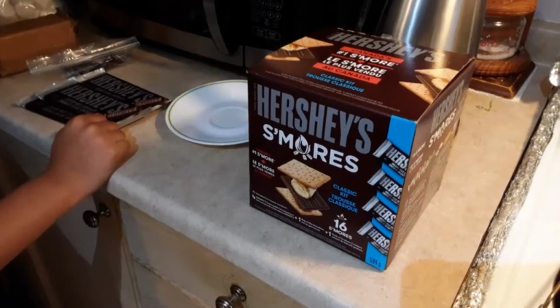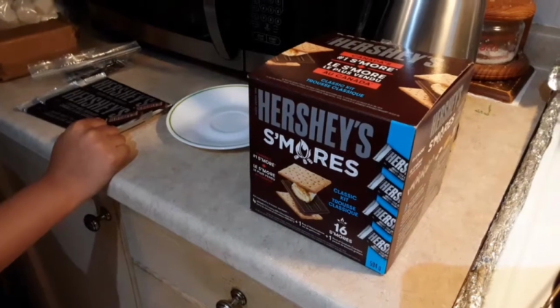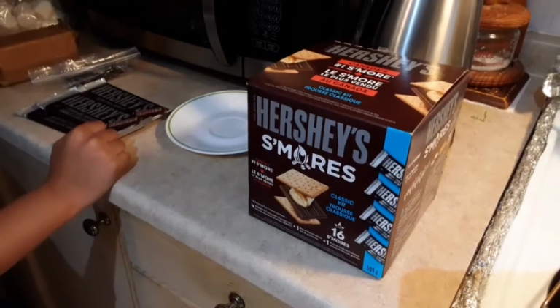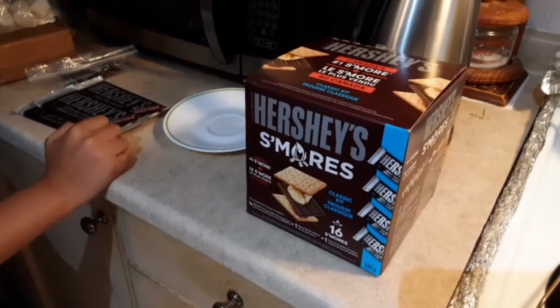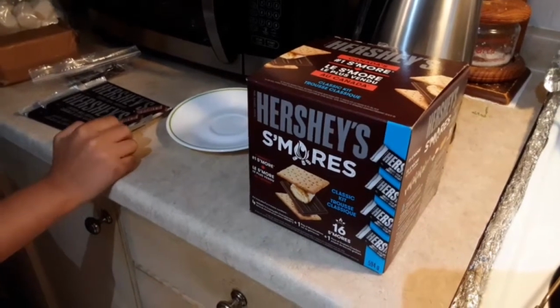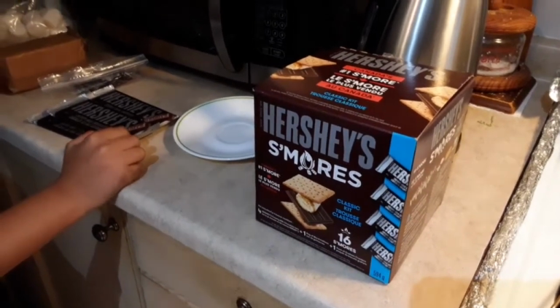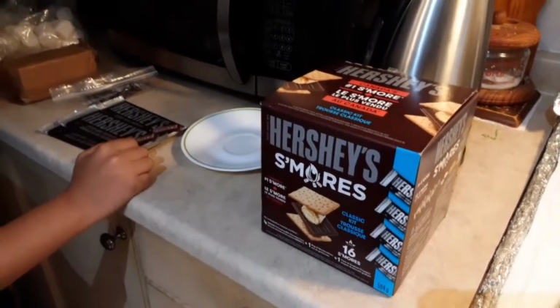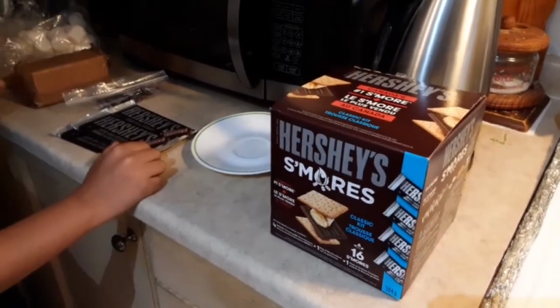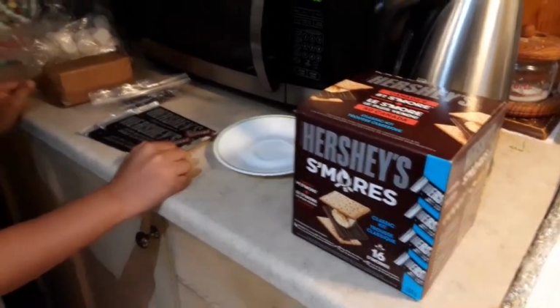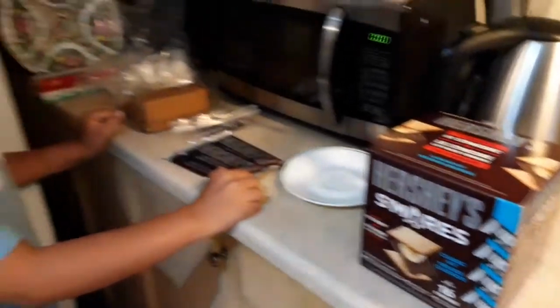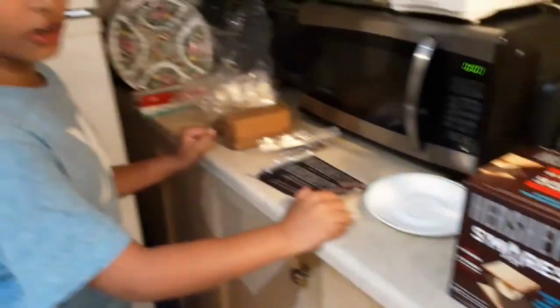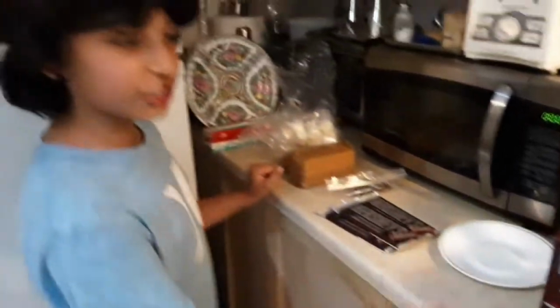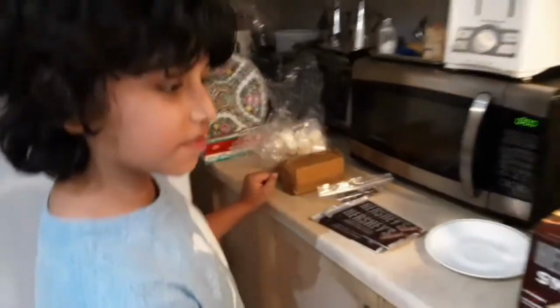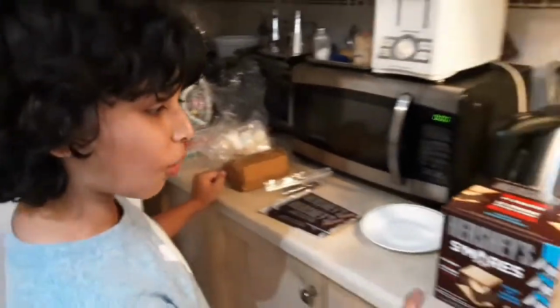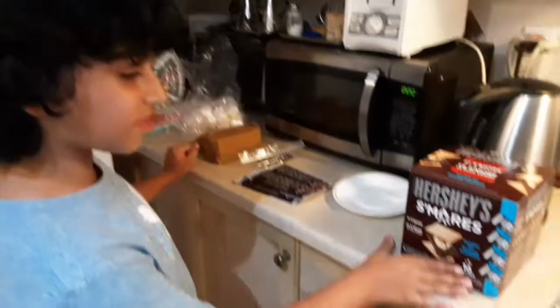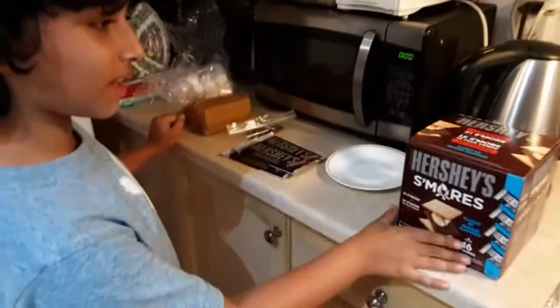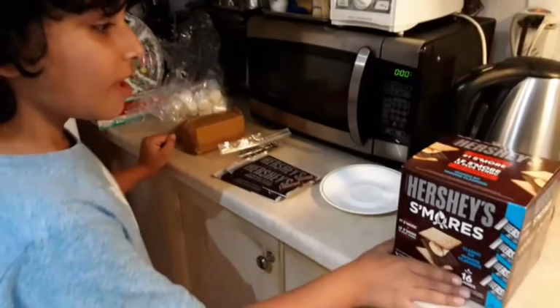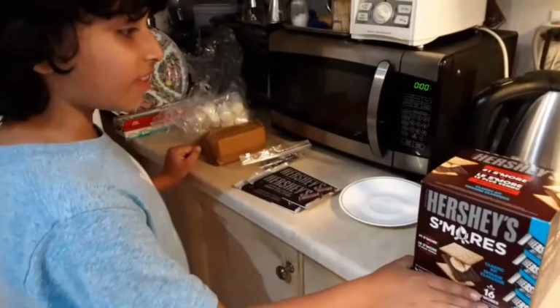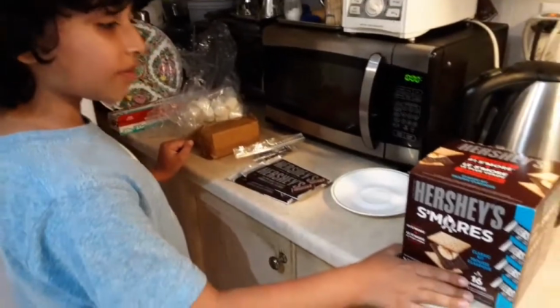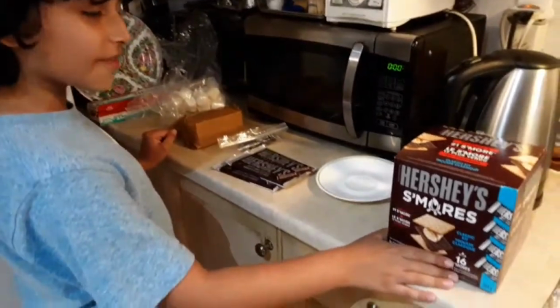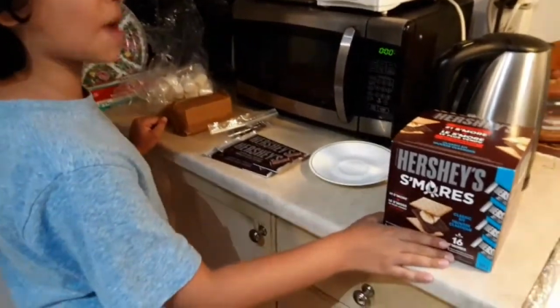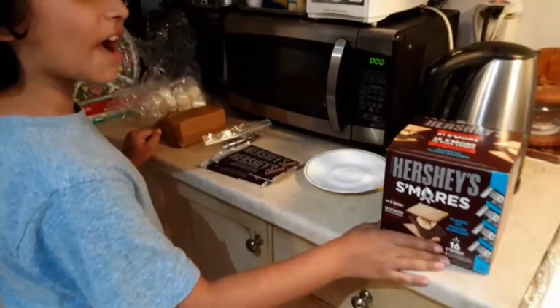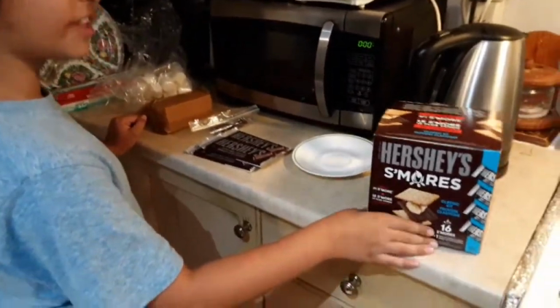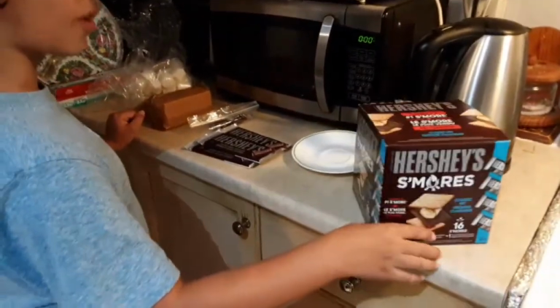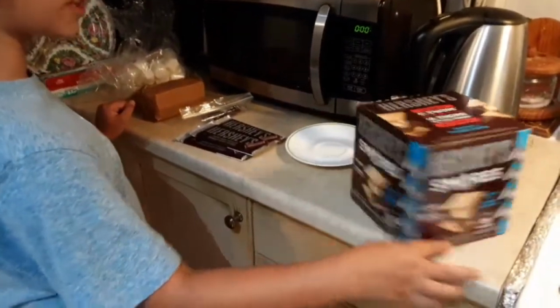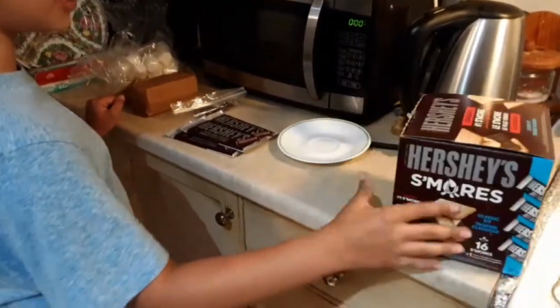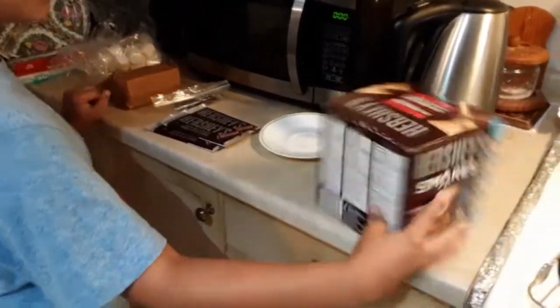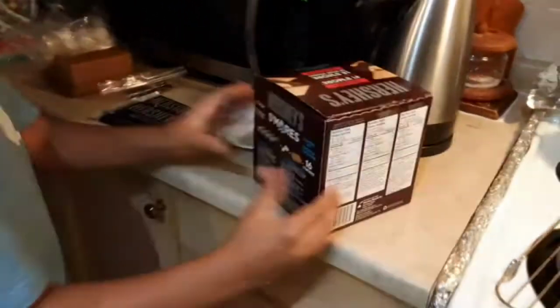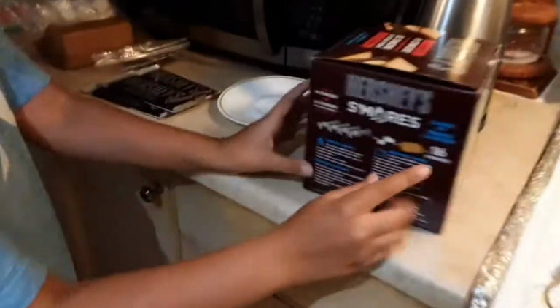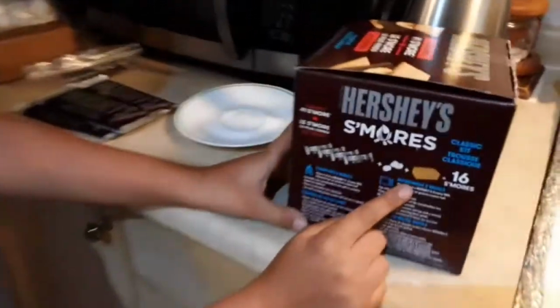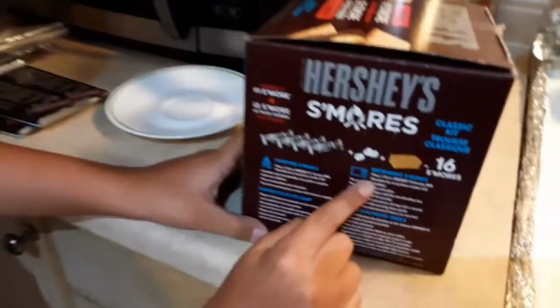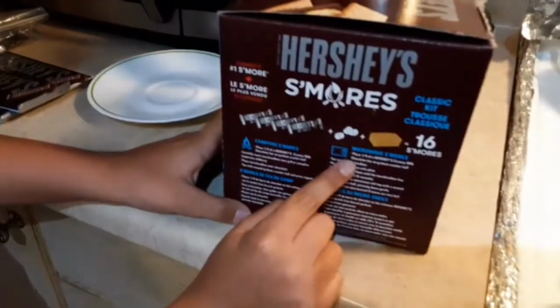Hello everyone, today I'm going to be reviewing the Hershey's s'mores kit. And since we don't have a campfire indoors, we're going to be using the microwave way.